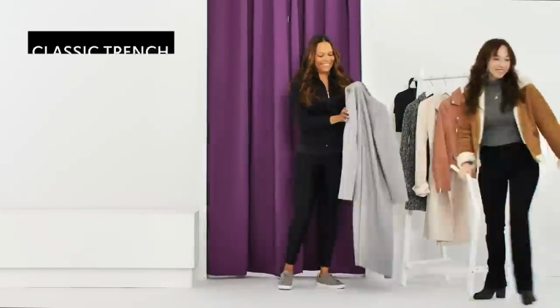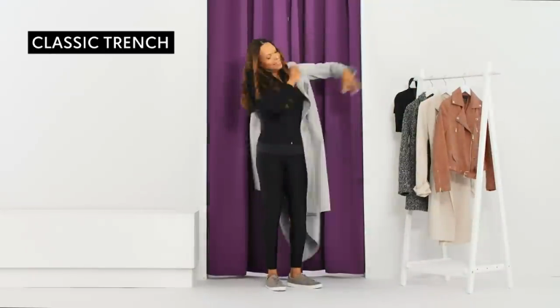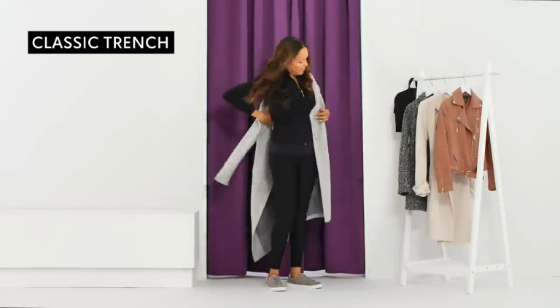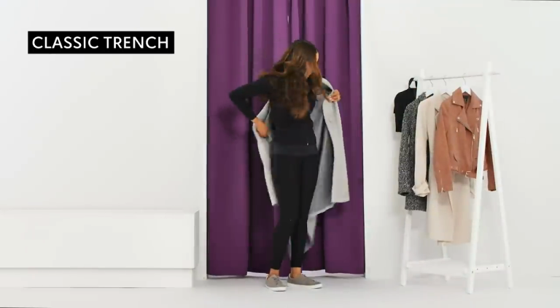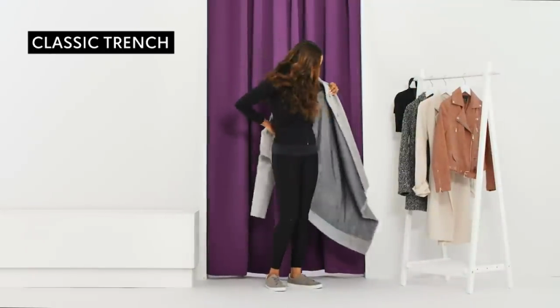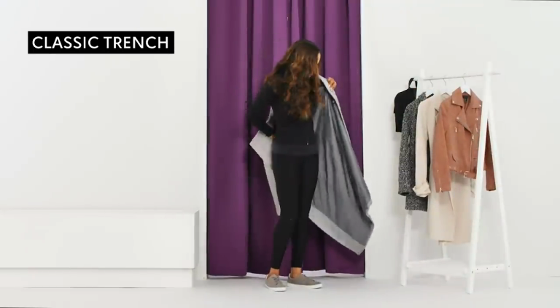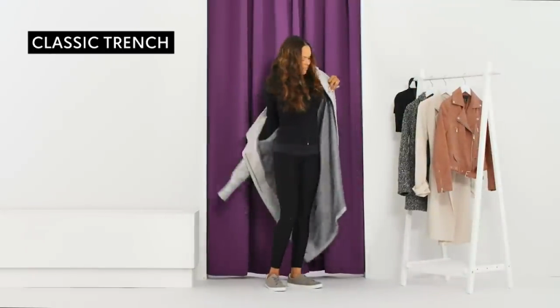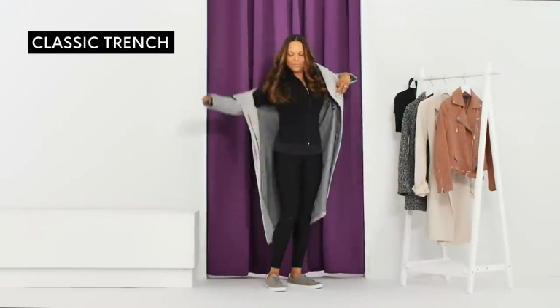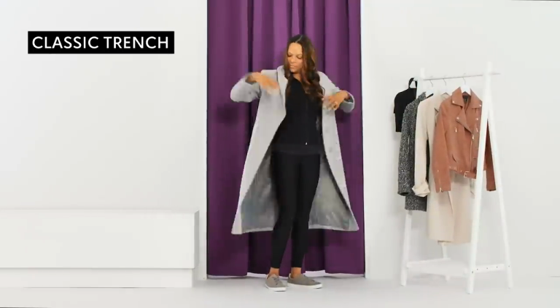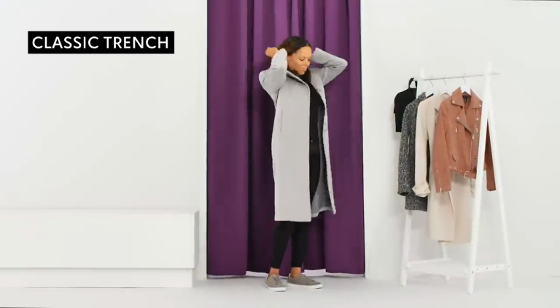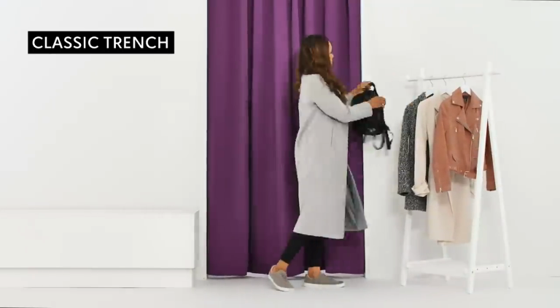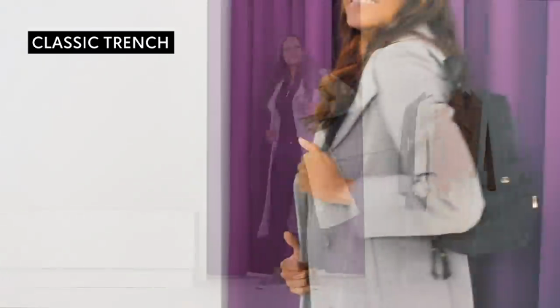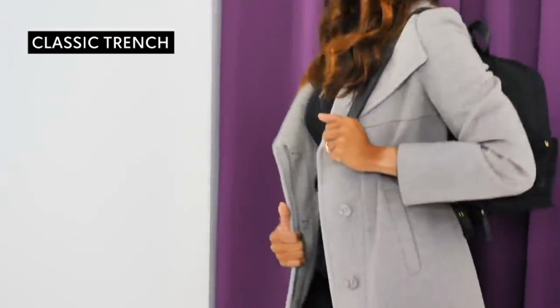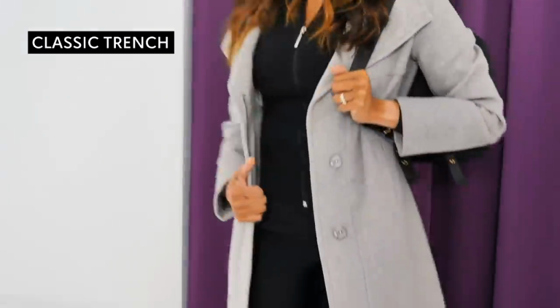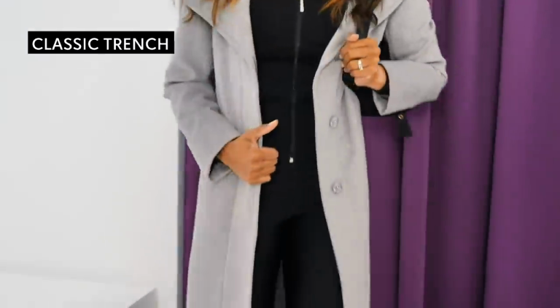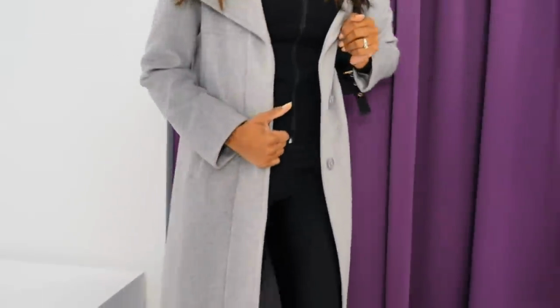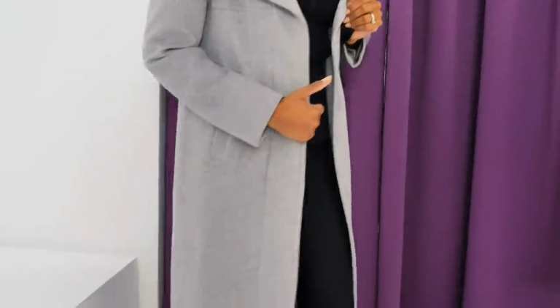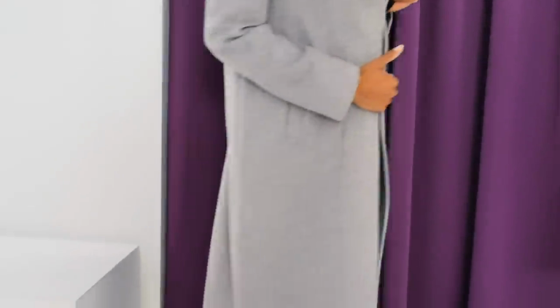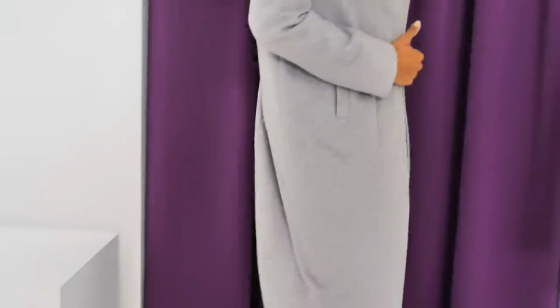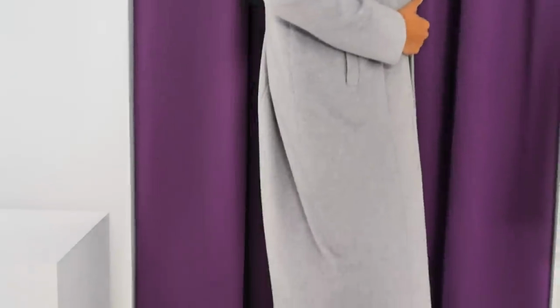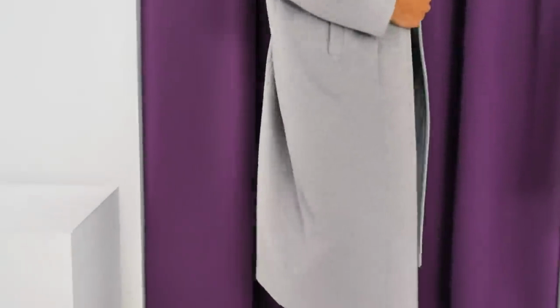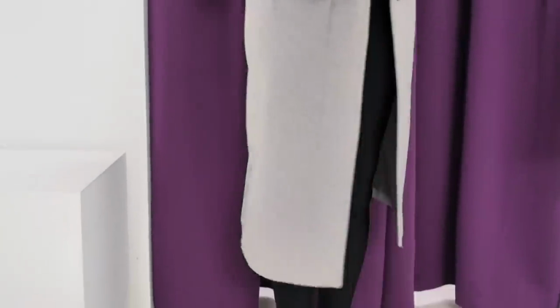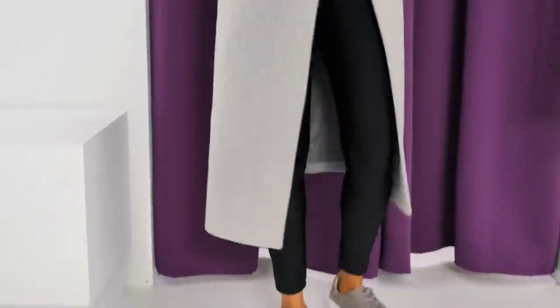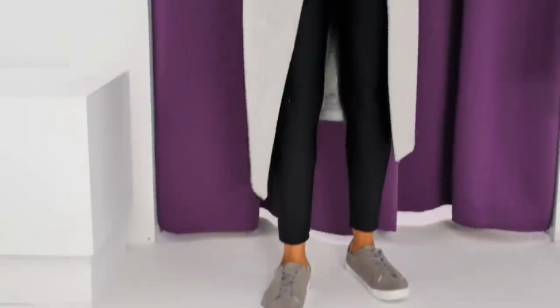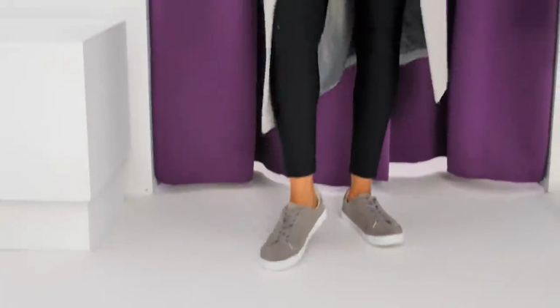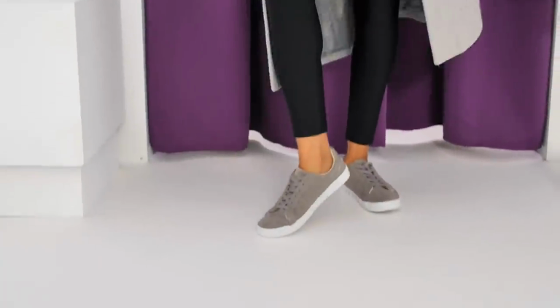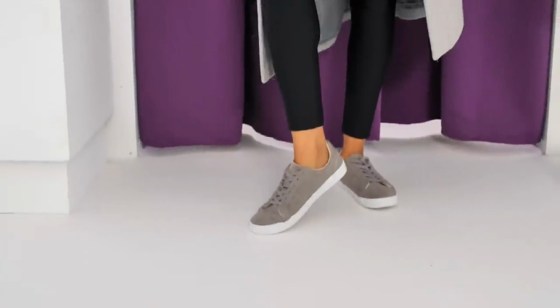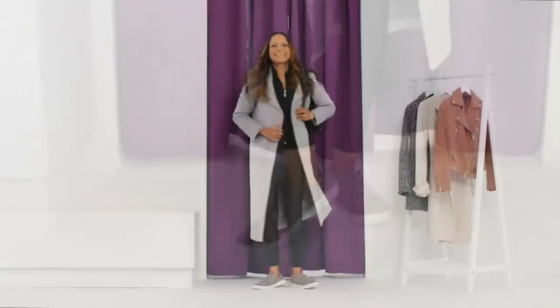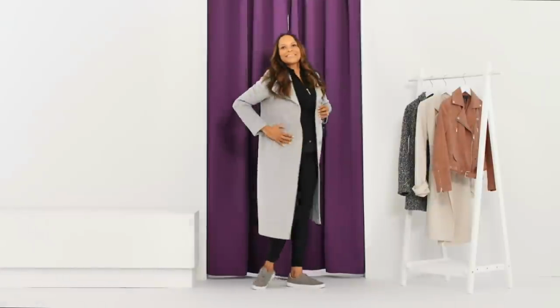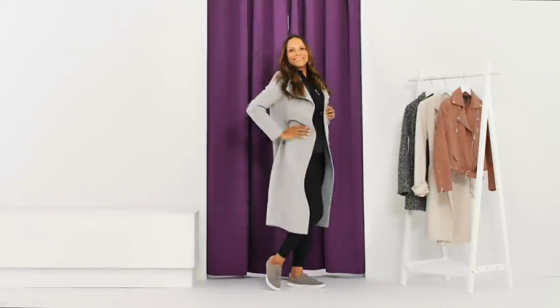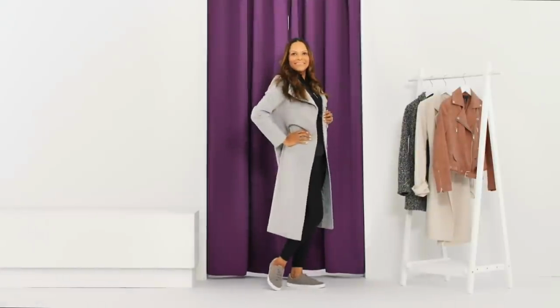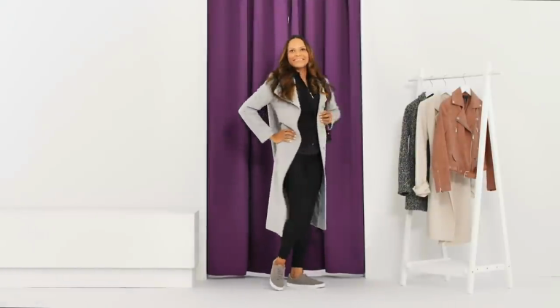Belted or unbelted, woolly or waterproof, a trench coat is a smart layer for blustery weather. Throw this longline classic over your favorite athleisure outfit and you're covered for whatever the day brings.